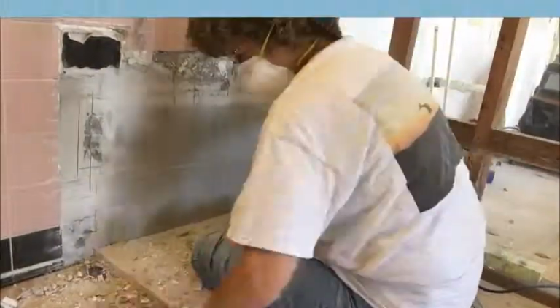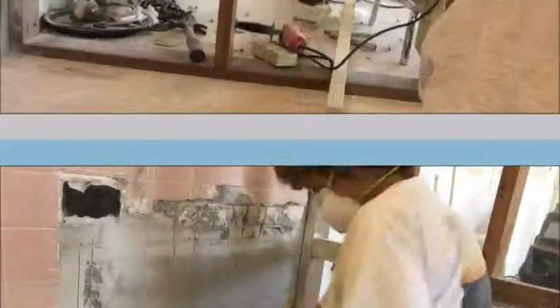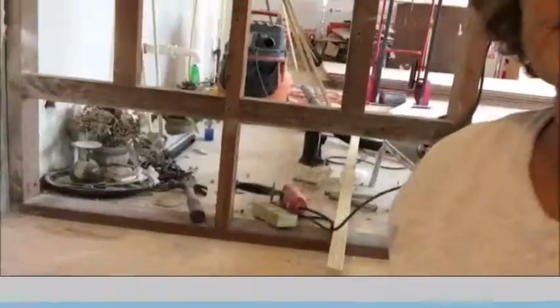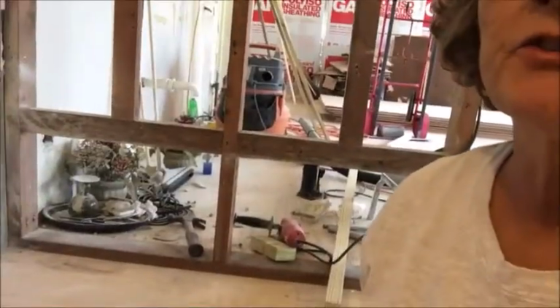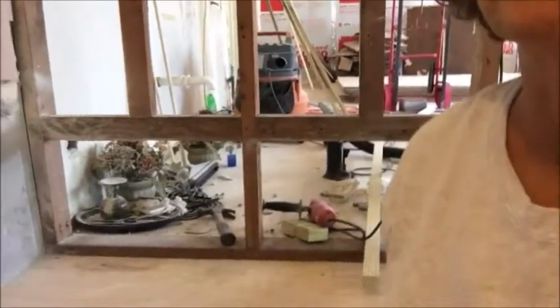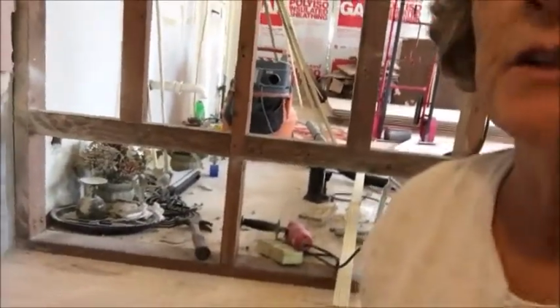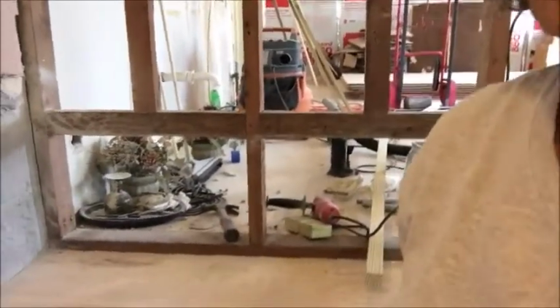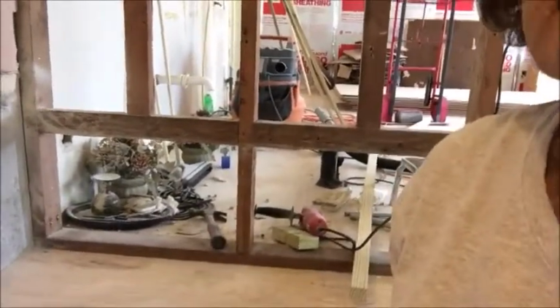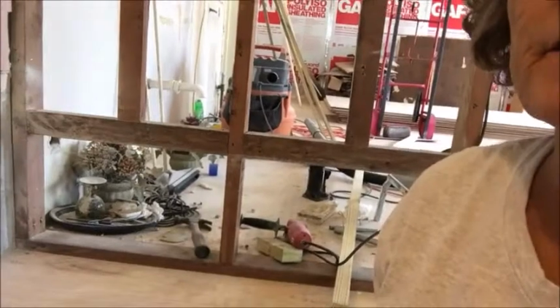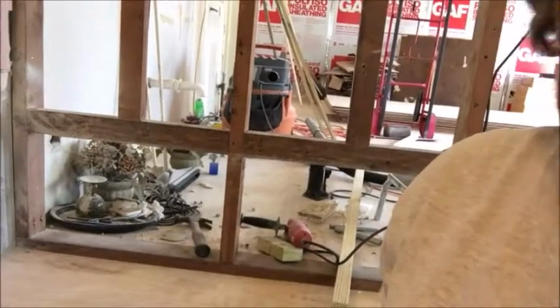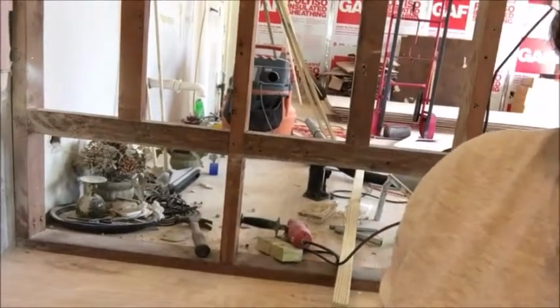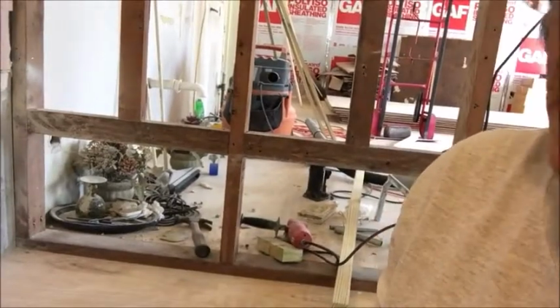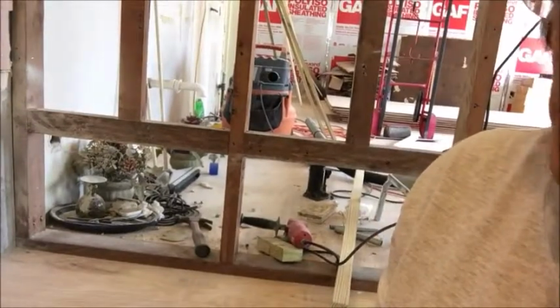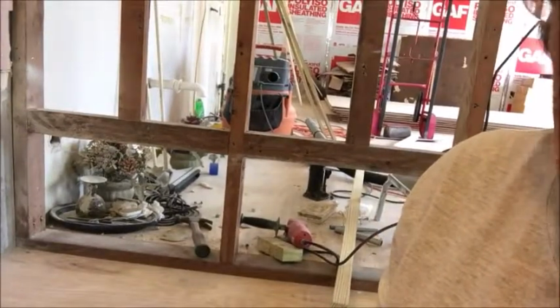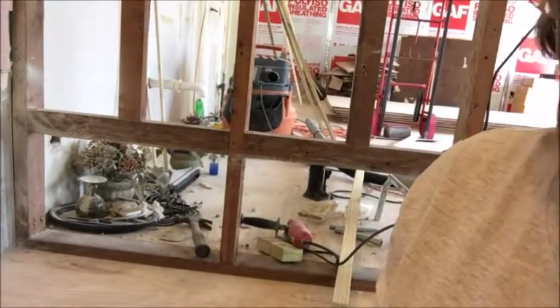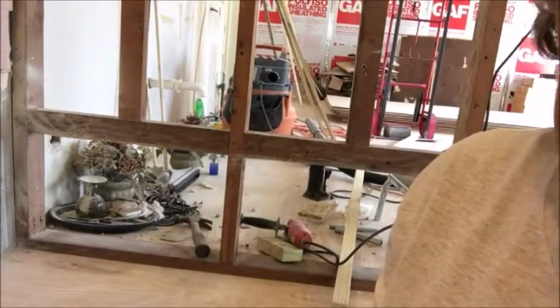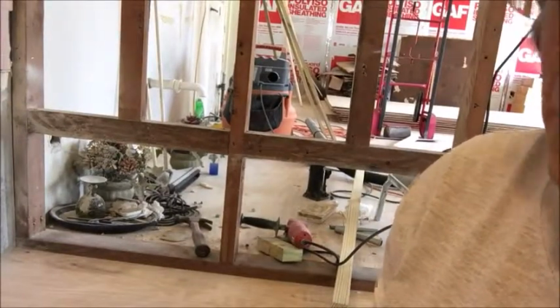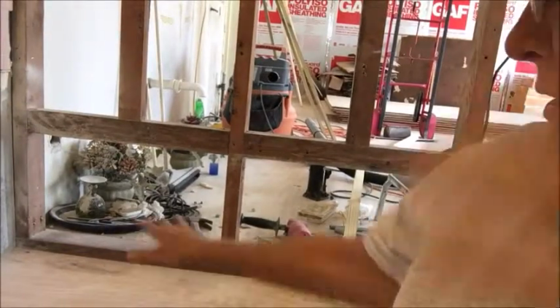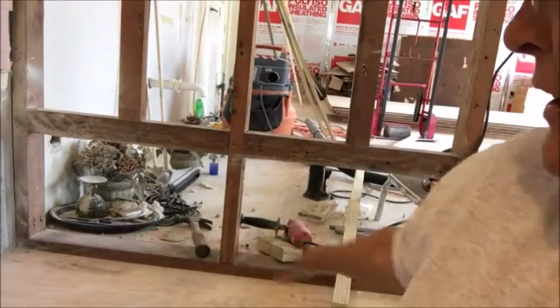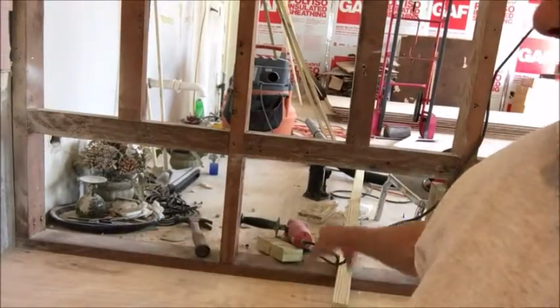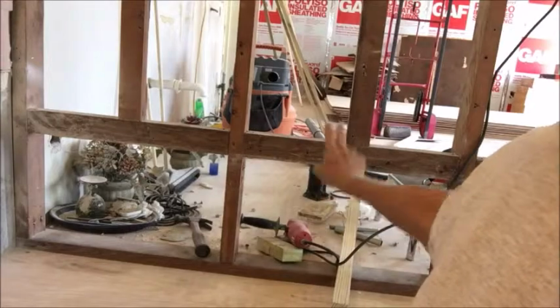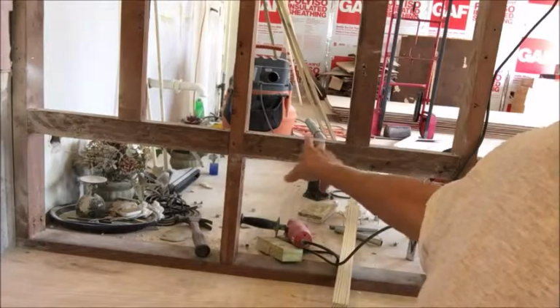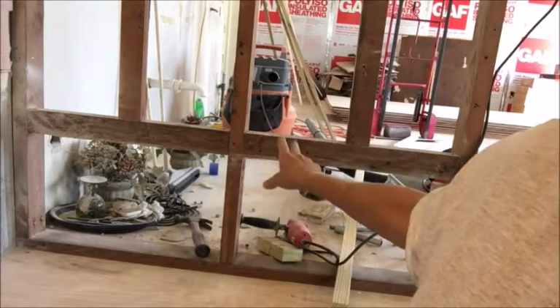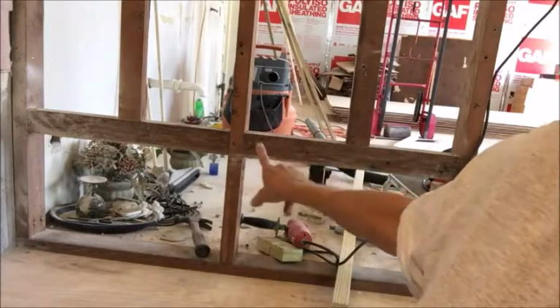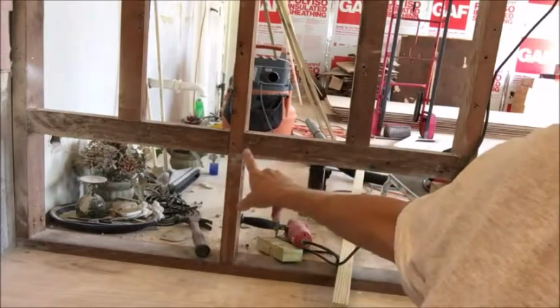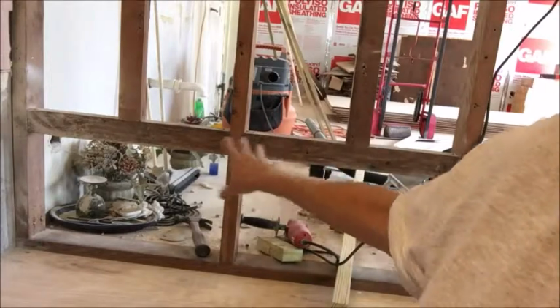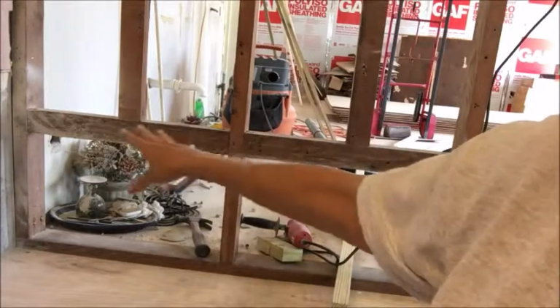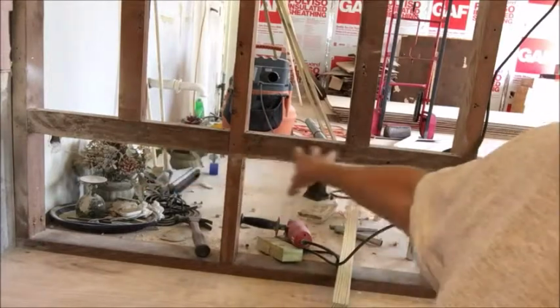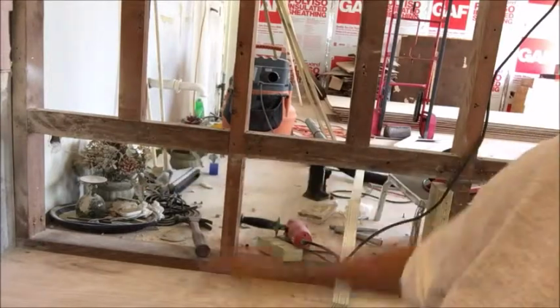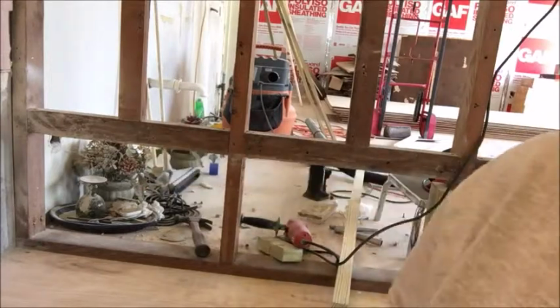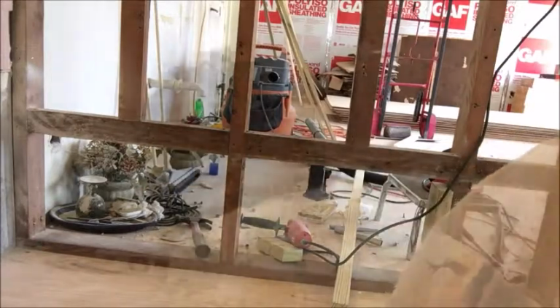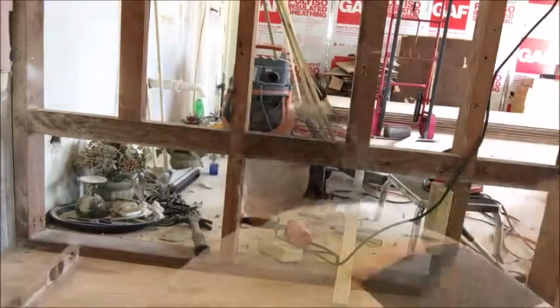I'm looking at the directions for setting the ledger board, sorry about that. So I have to find the high point over here, and then measure at 14 and a quarter, and then nail the ledger board. So that's what I'm going to do.